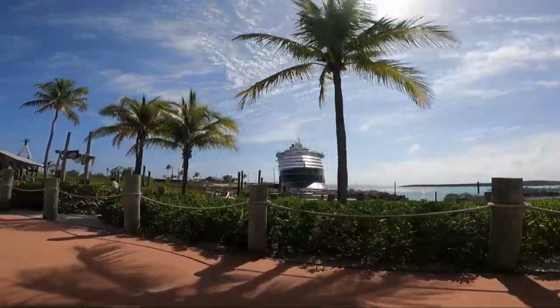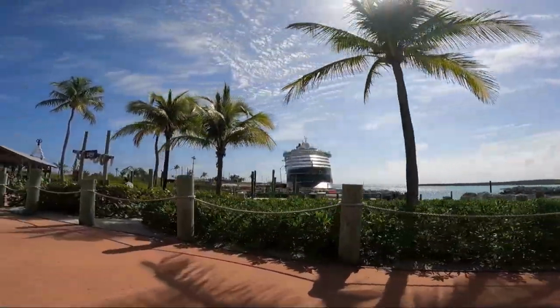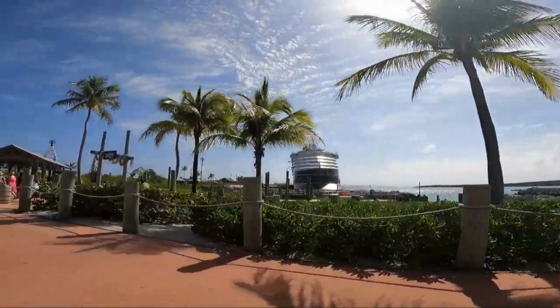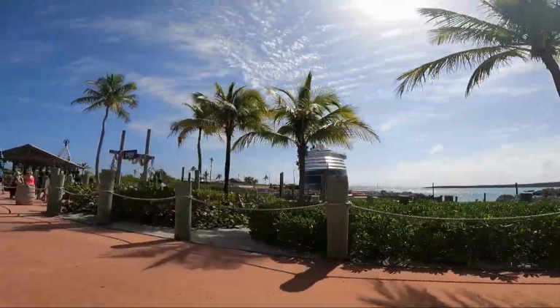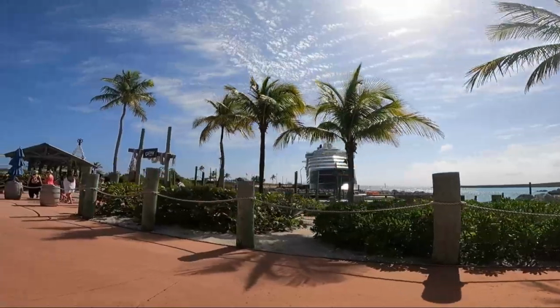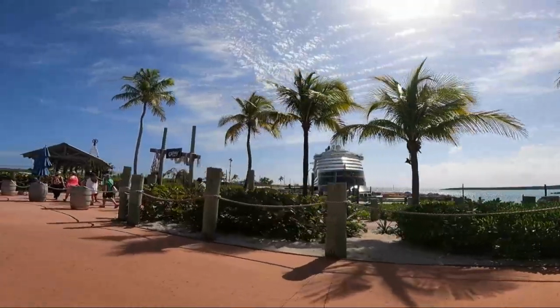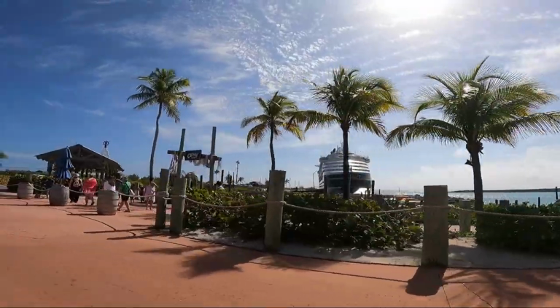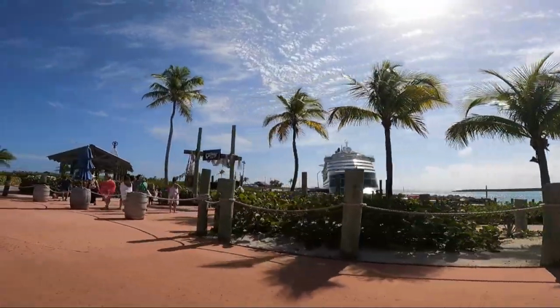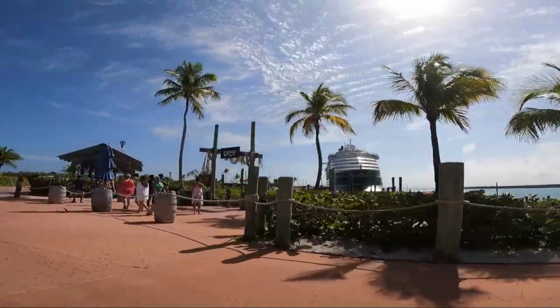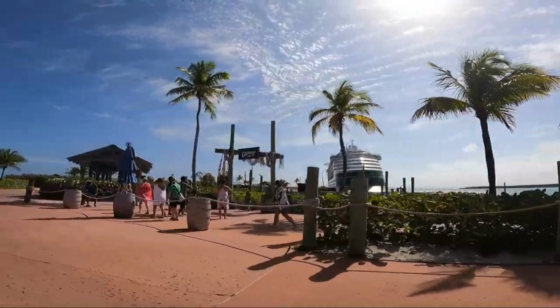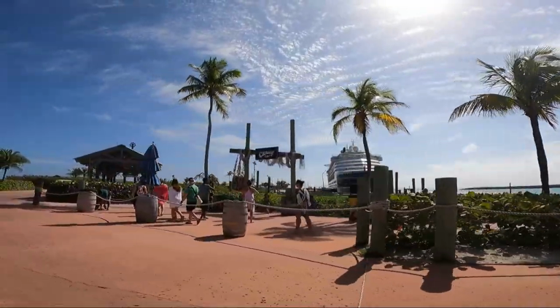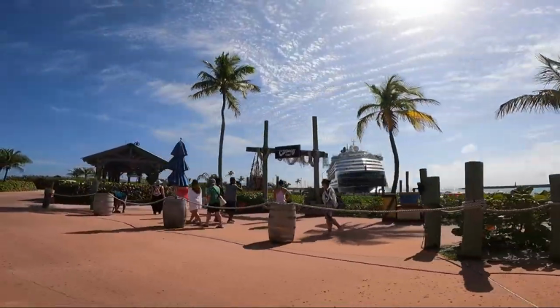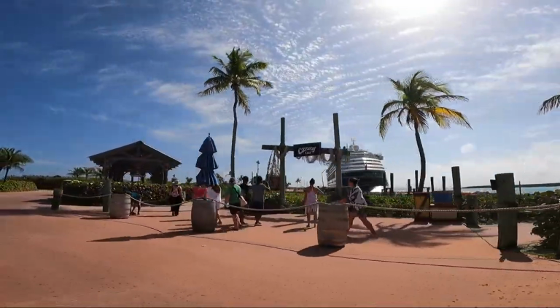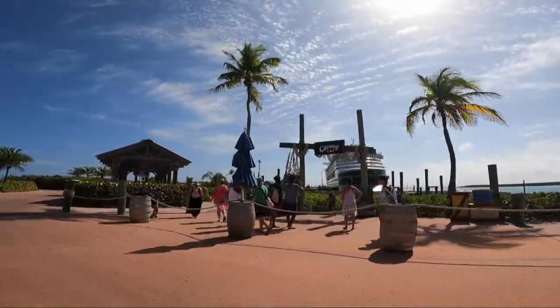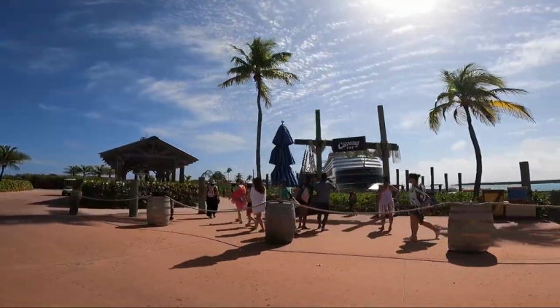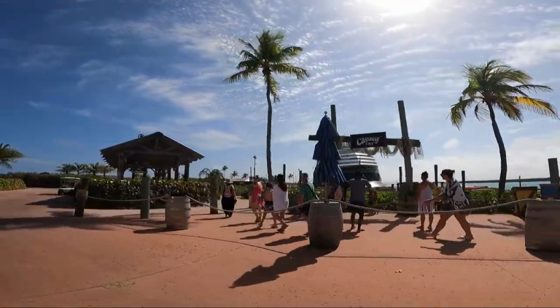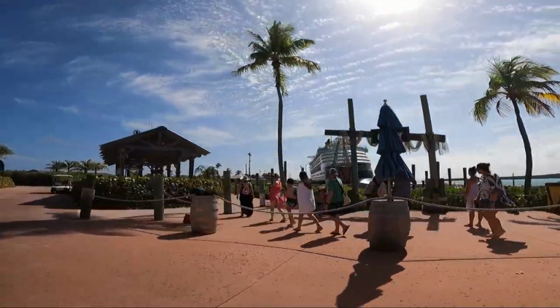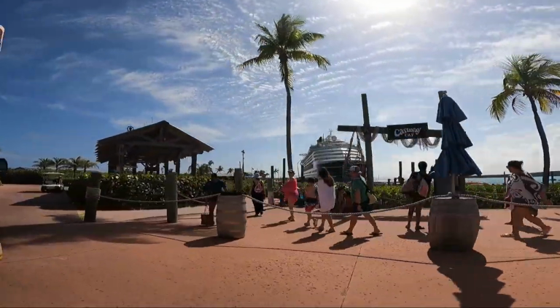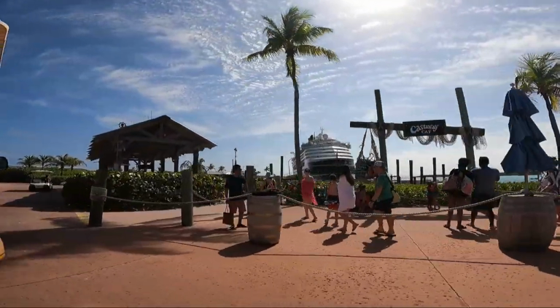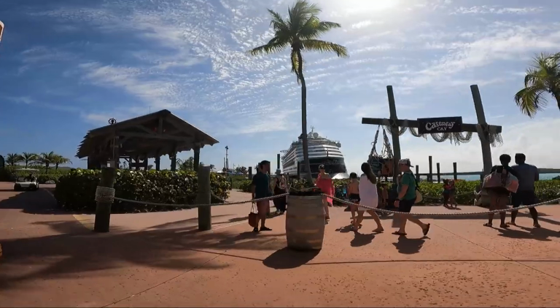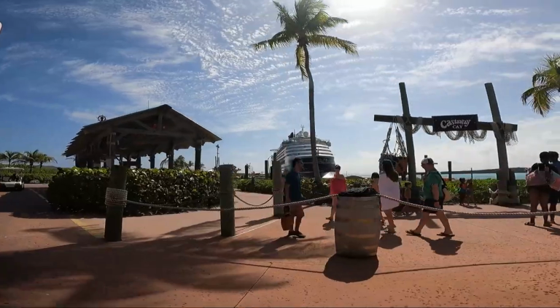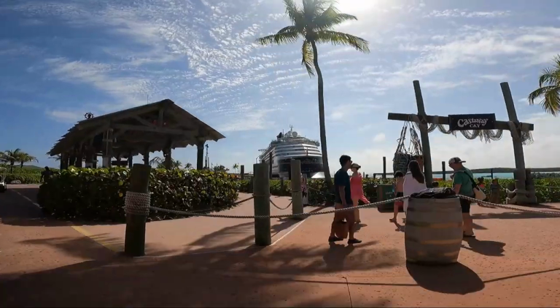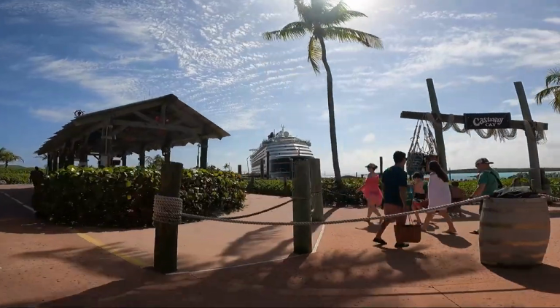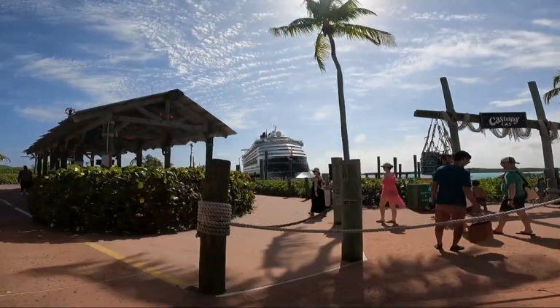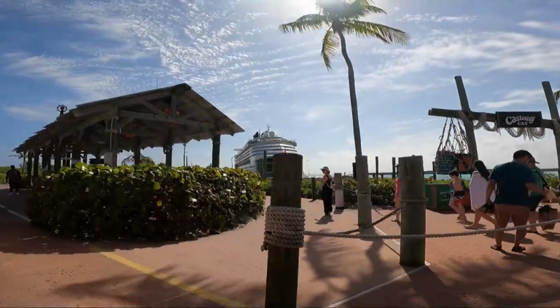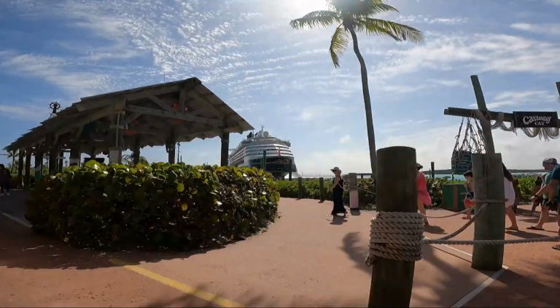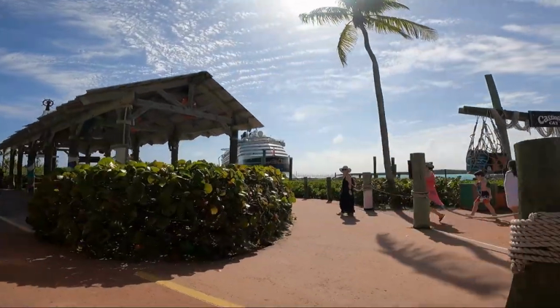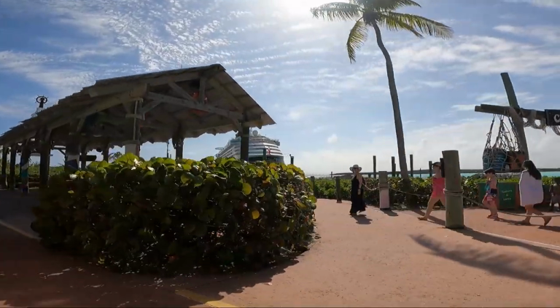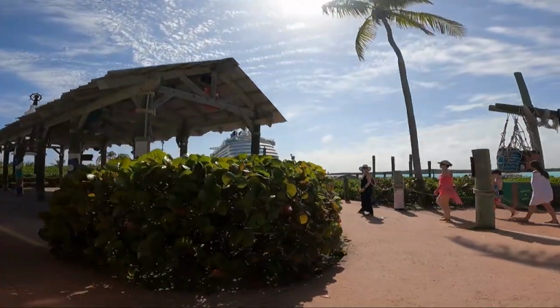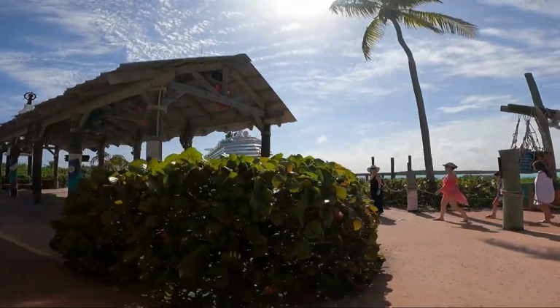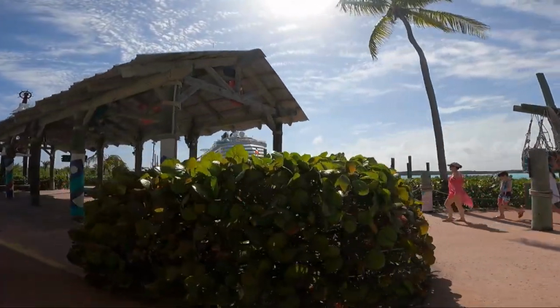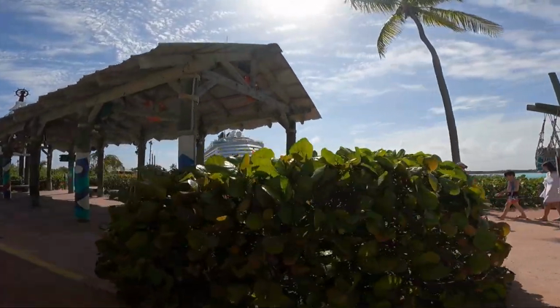Also bring a bag you can take off the ship for your excursions. You'll want to make sure you have your ID, your room key, water, sunscreen, and any other essentials every time you get off the ship.